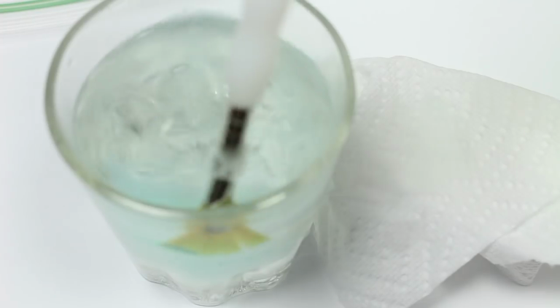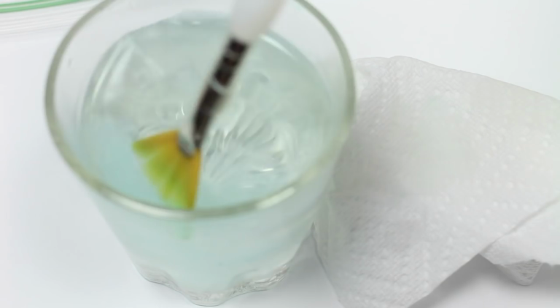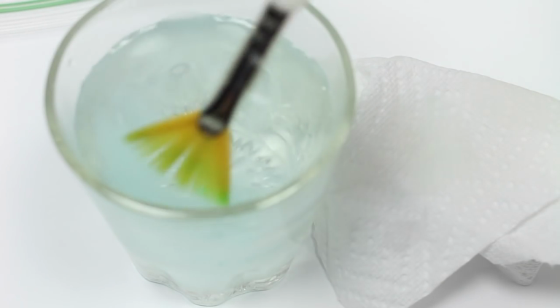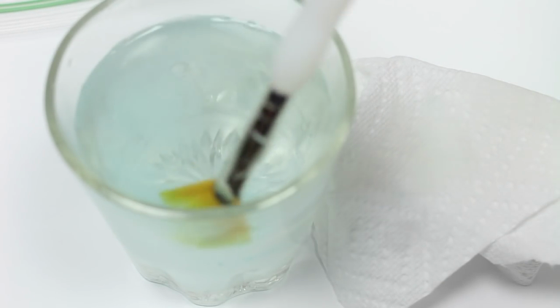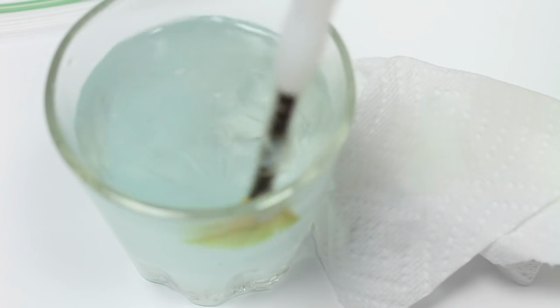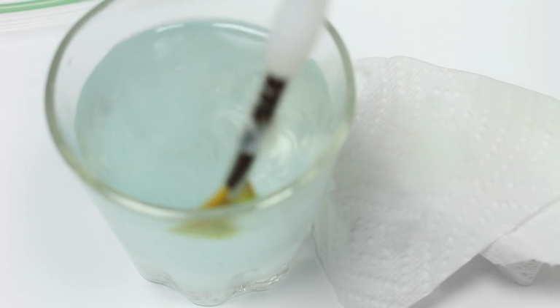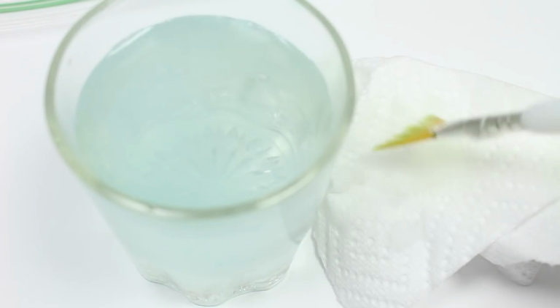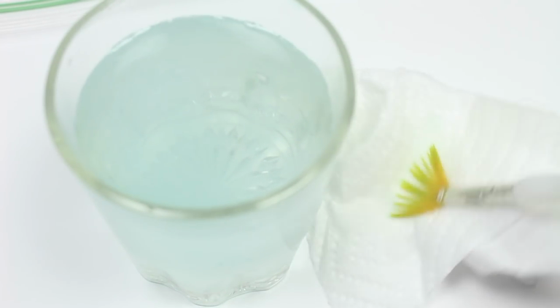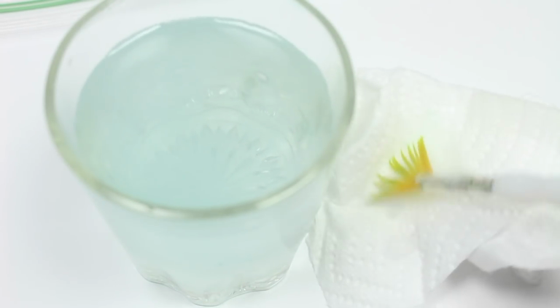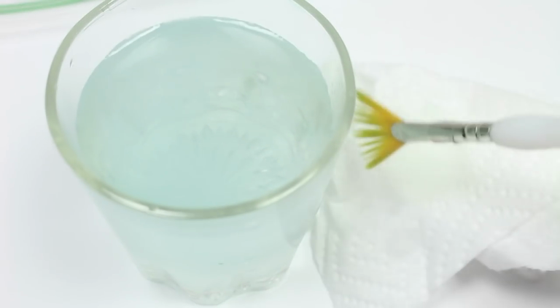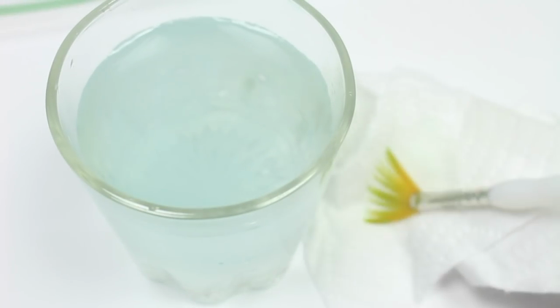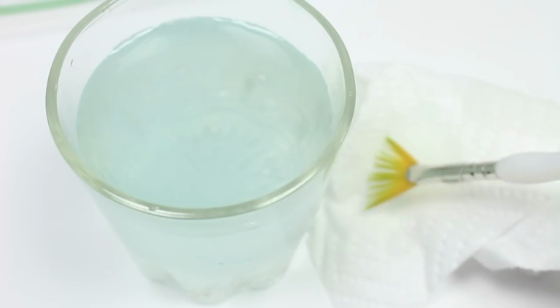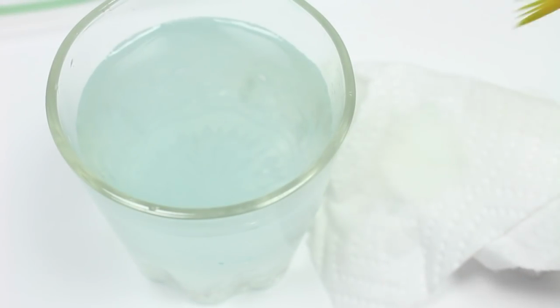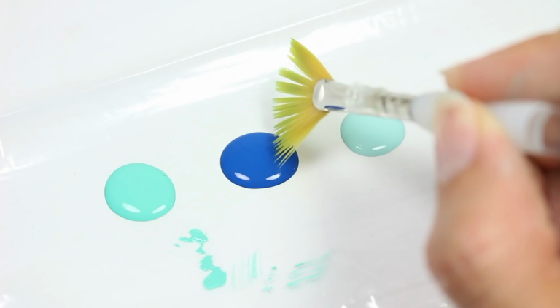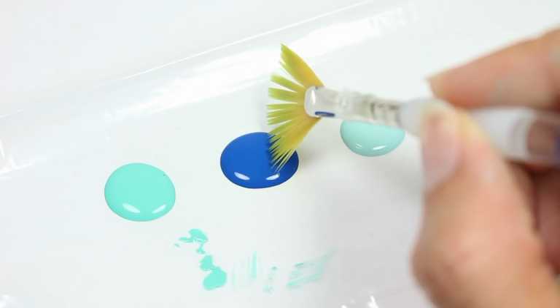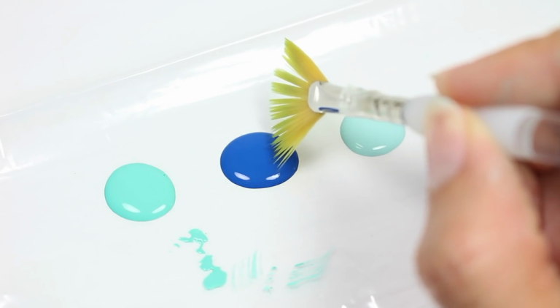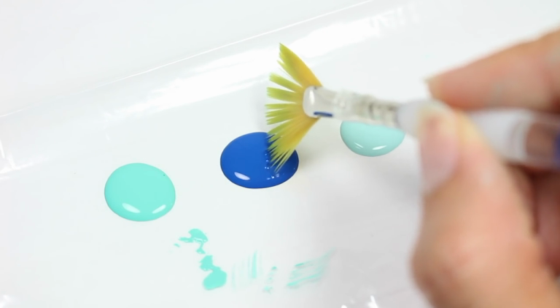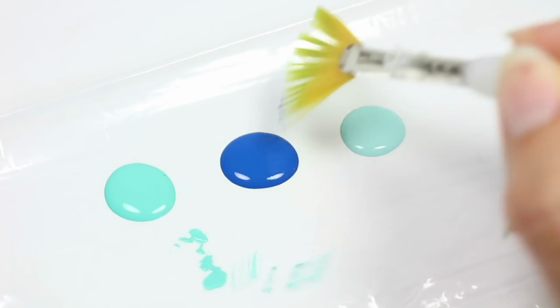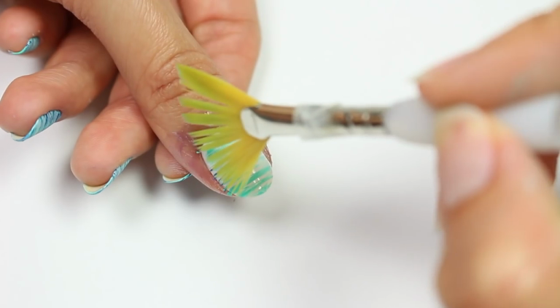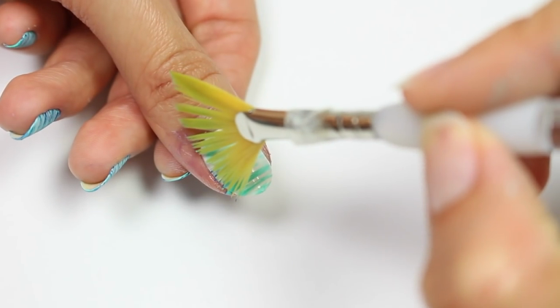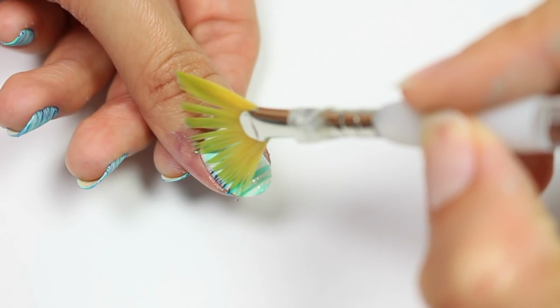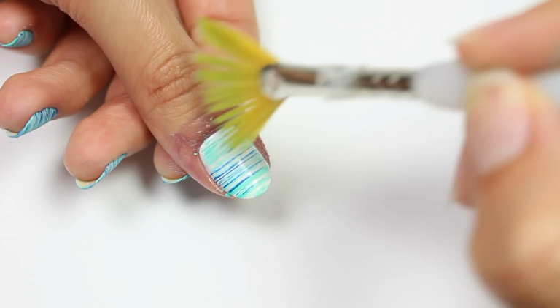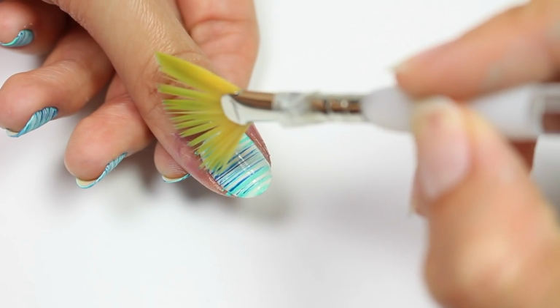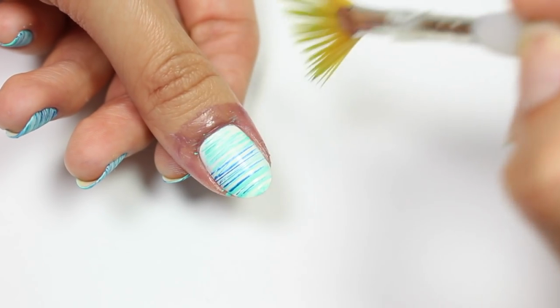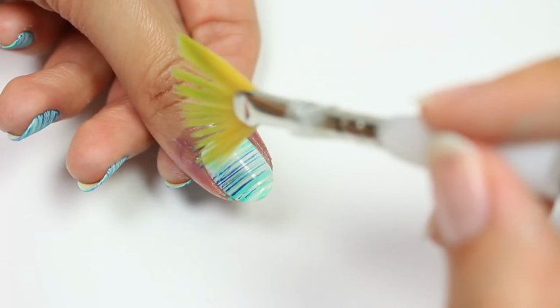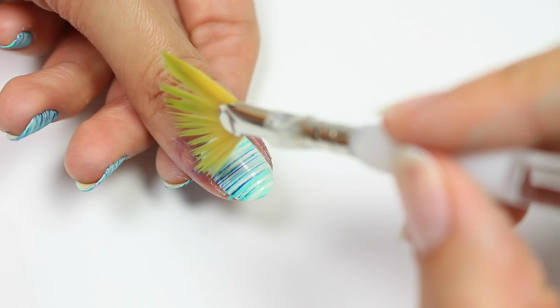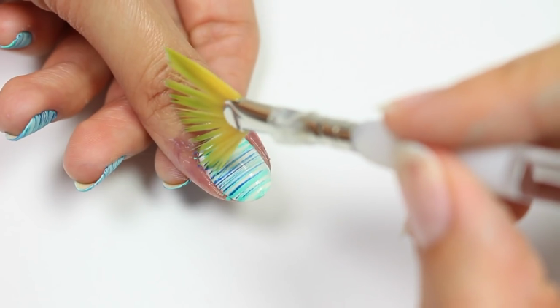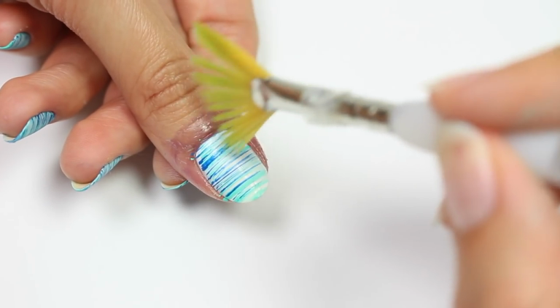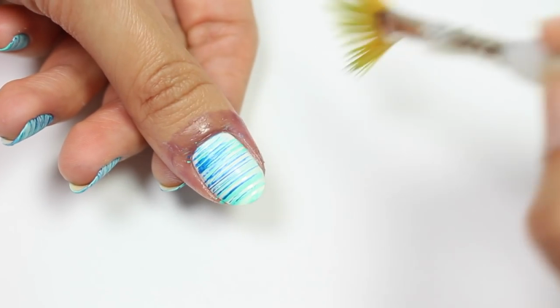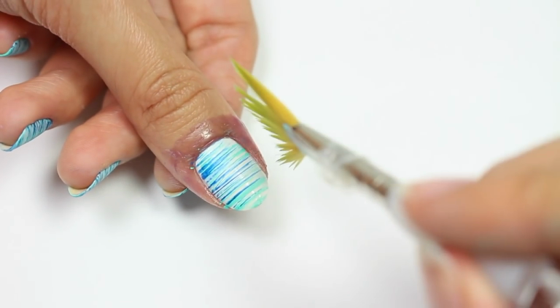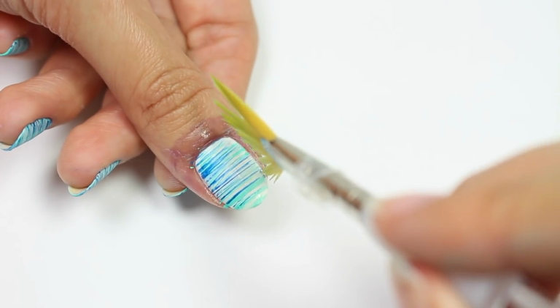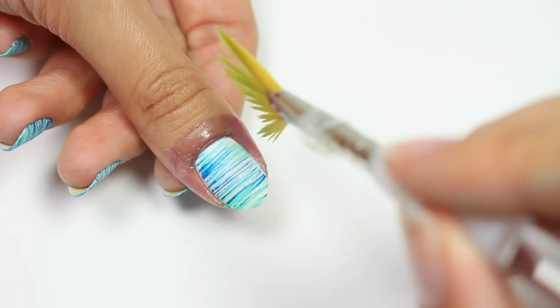Be sure to clean your brush between each color with some water. Now, I'm going to do the same thing with the other color — I'm just going to swipe back and forth, and of course I'll be repeating with the last color.